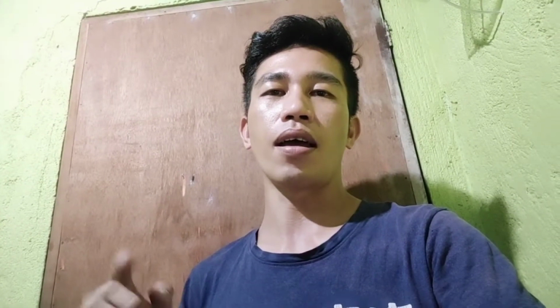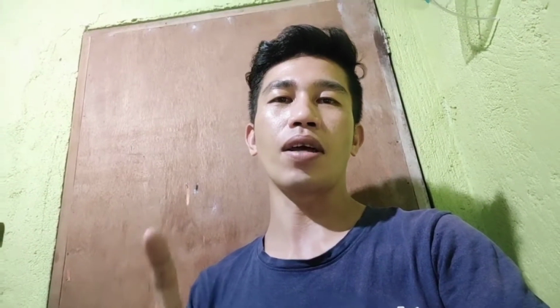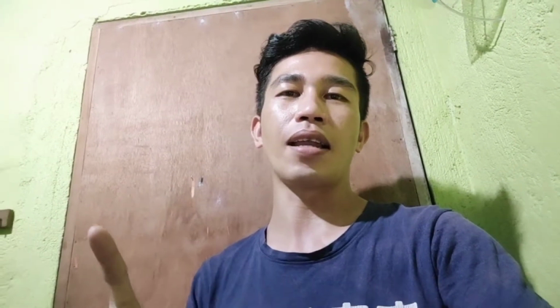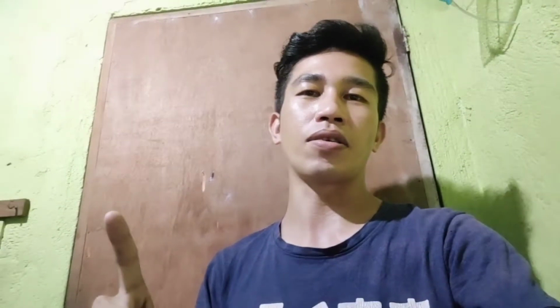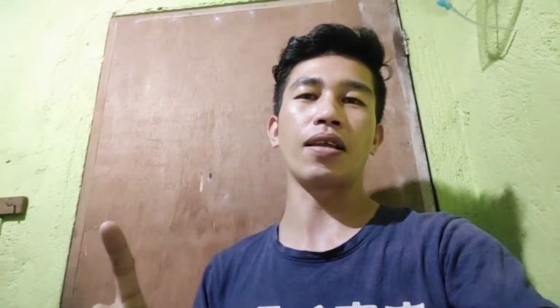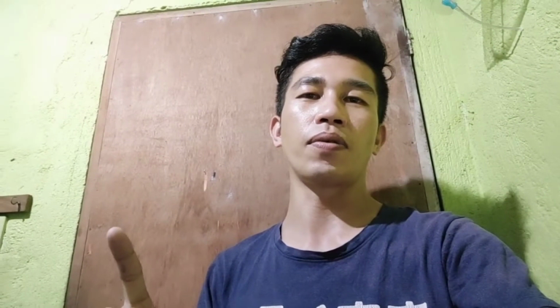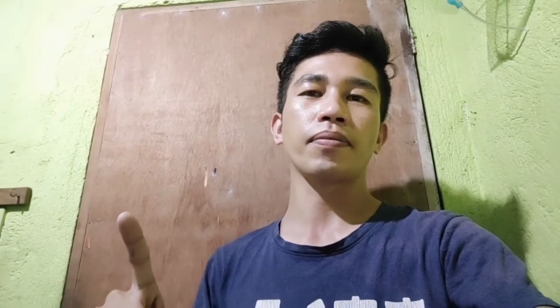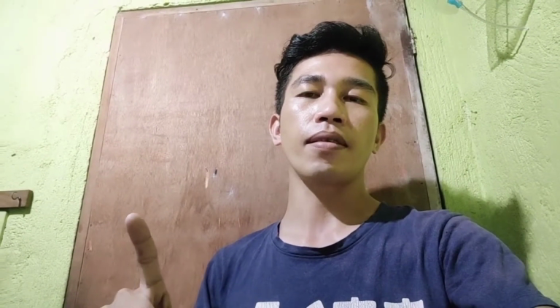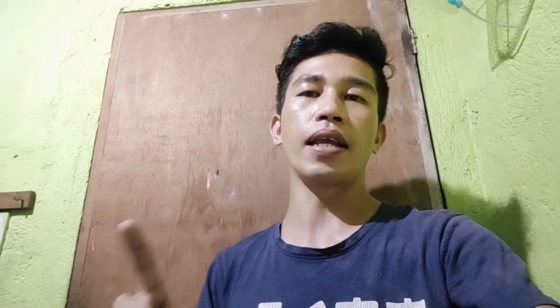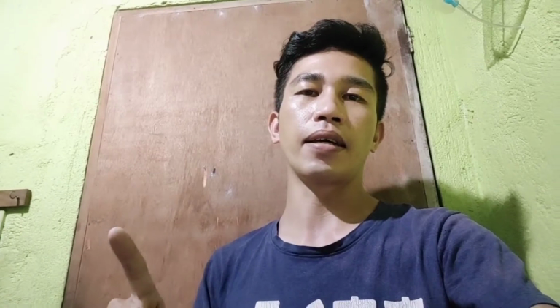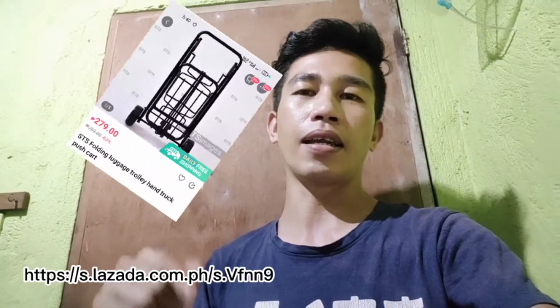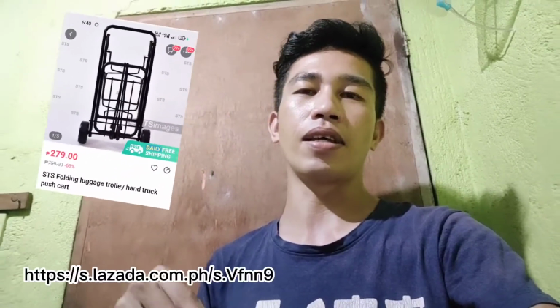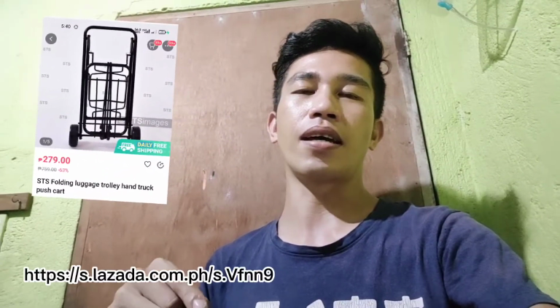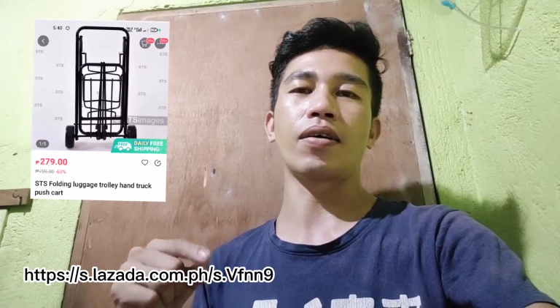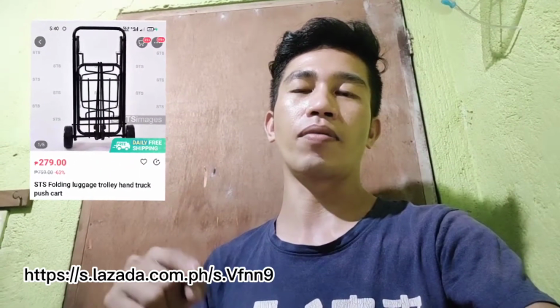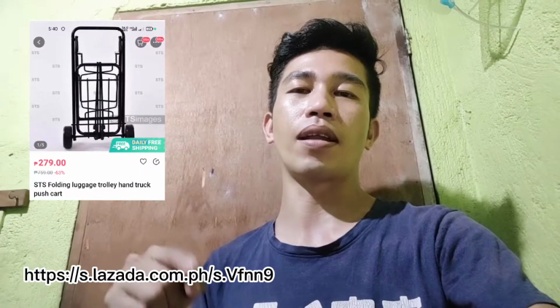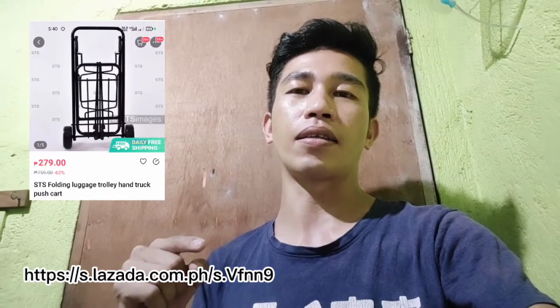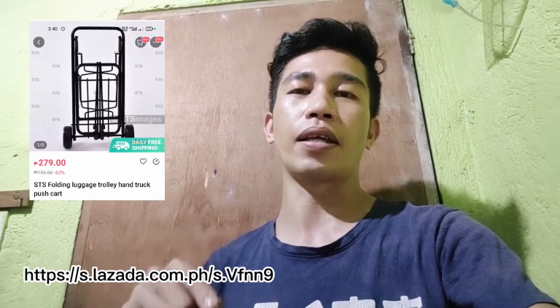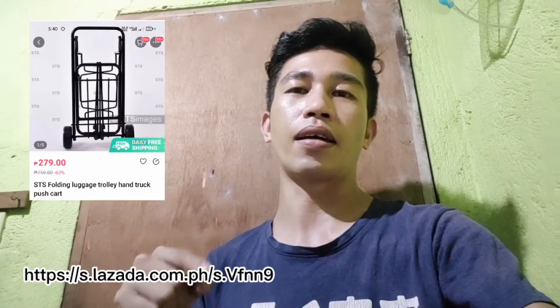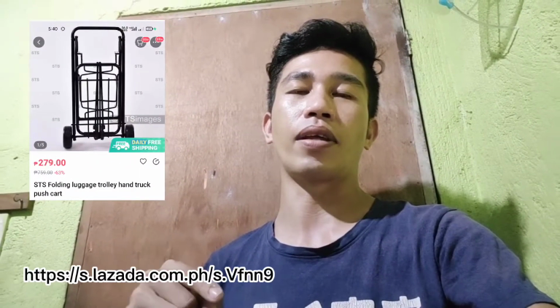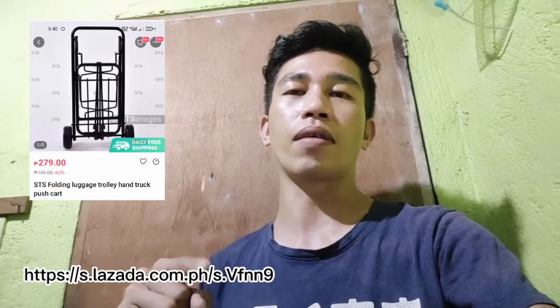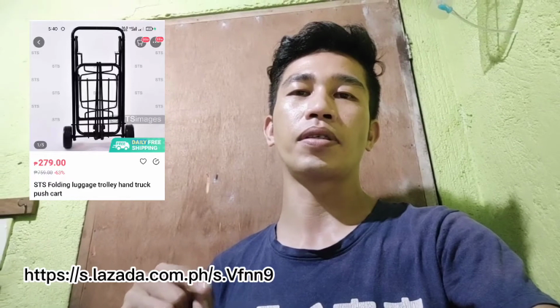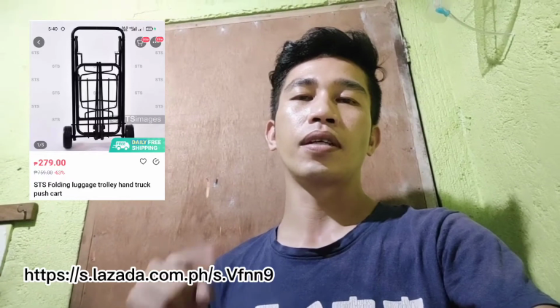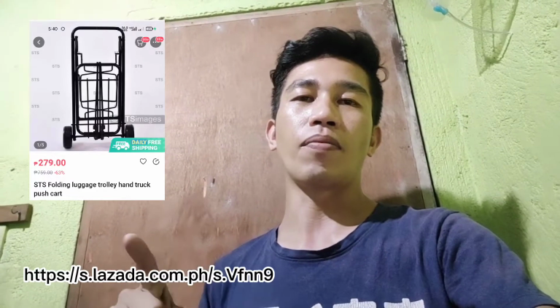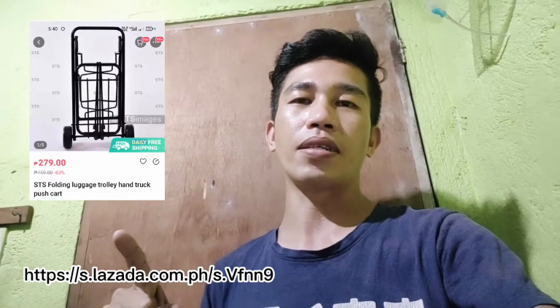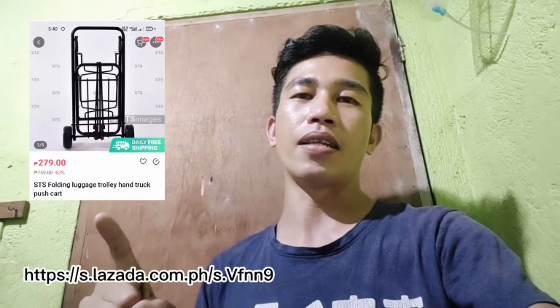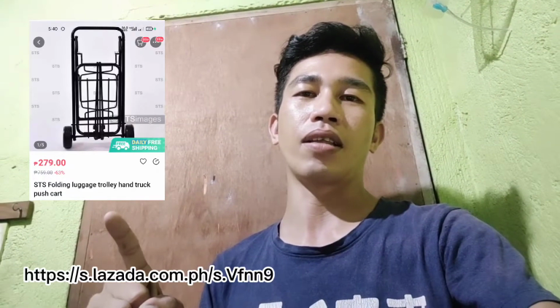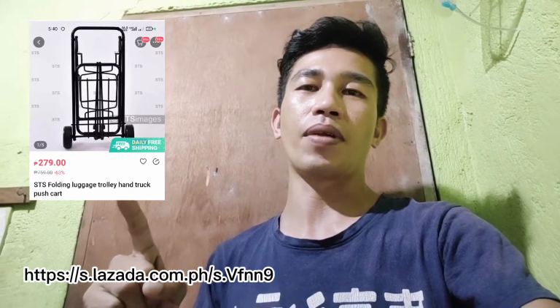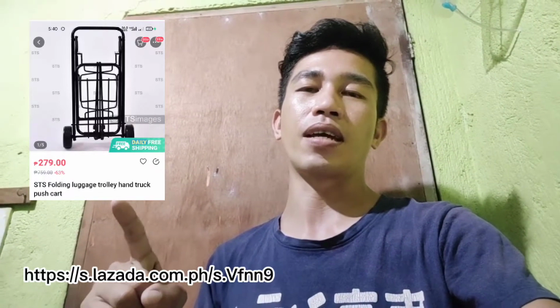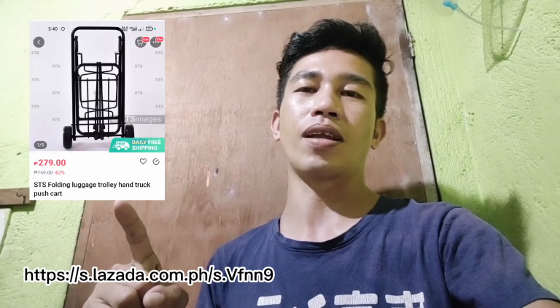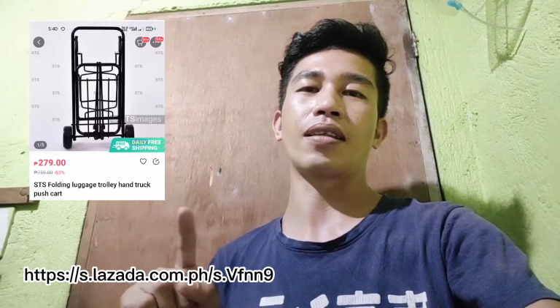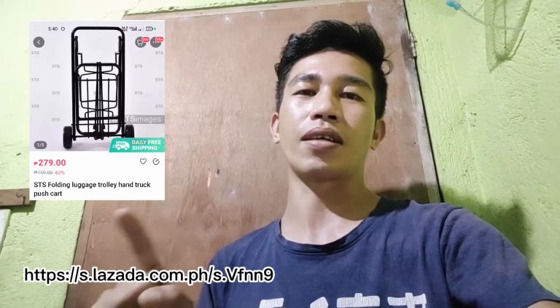Dito guys ilalagay natin sa screen yung link, ilalagay rin natin yung link sa comment down below — yung link ng trolli na ito. Tapos dito yung price, iyan po yung price niya, ilalagay natin dito sa screen.